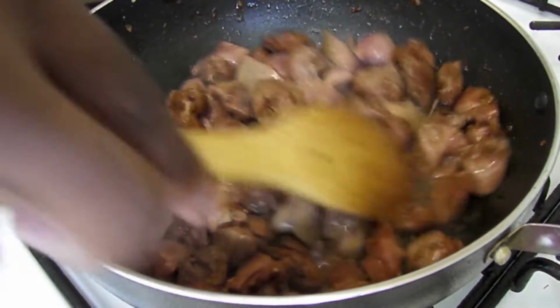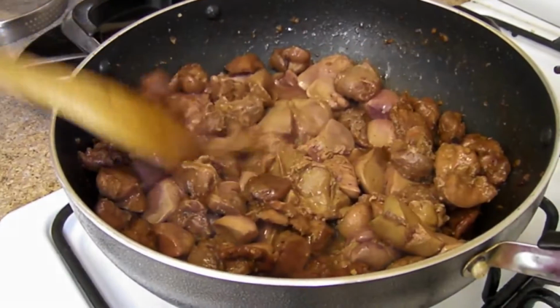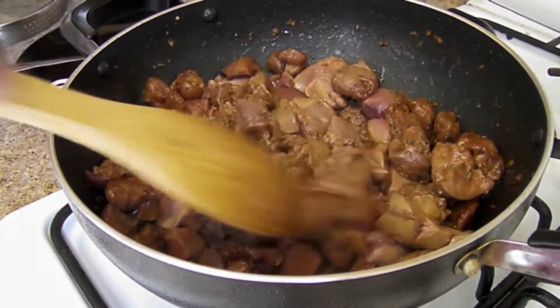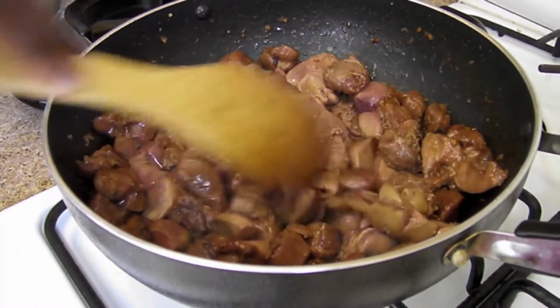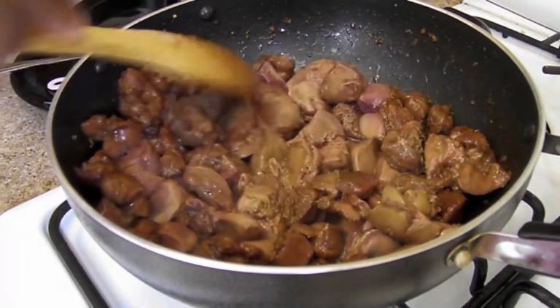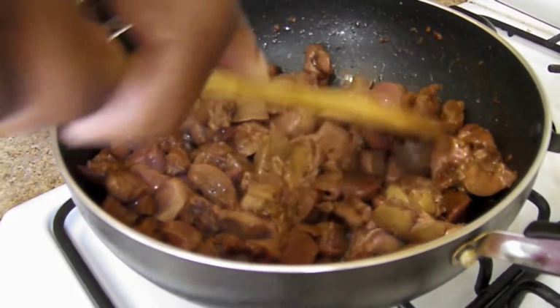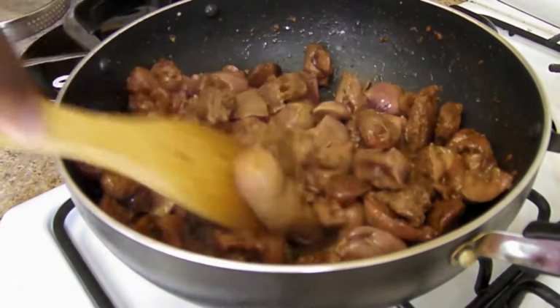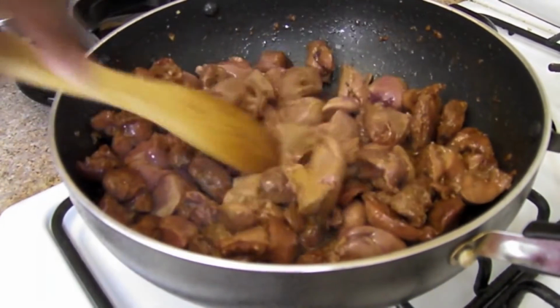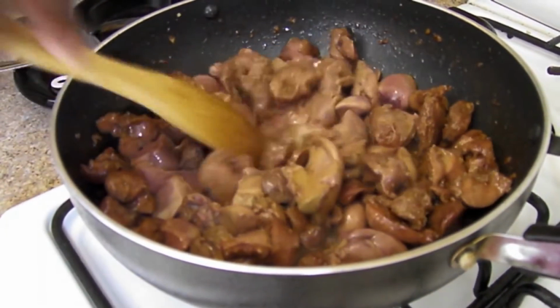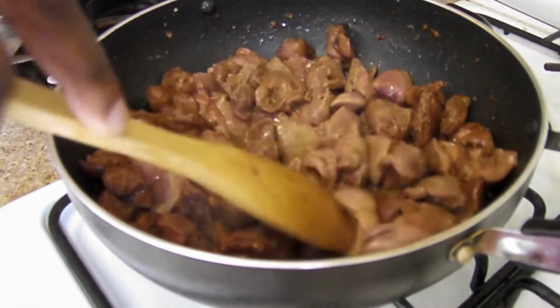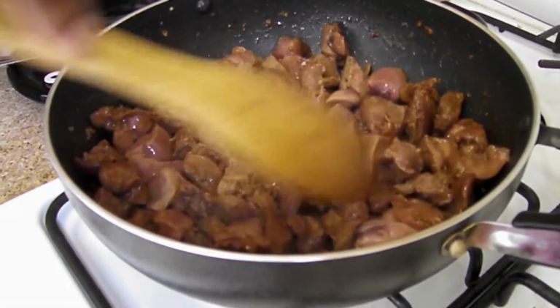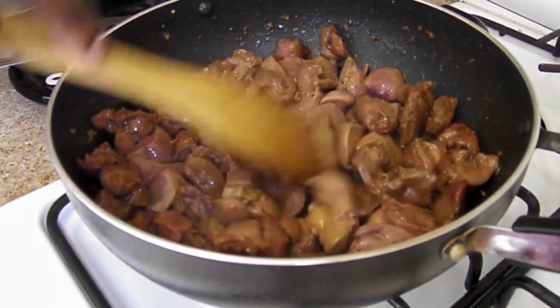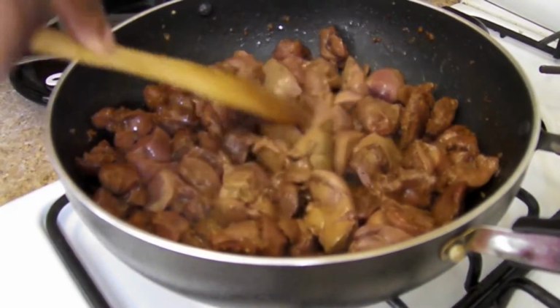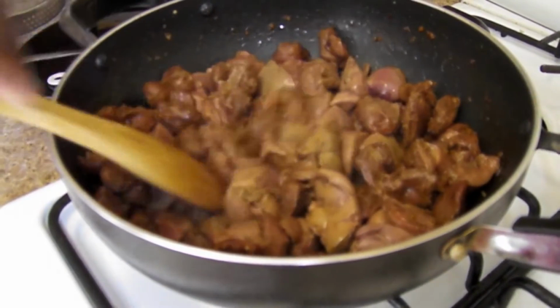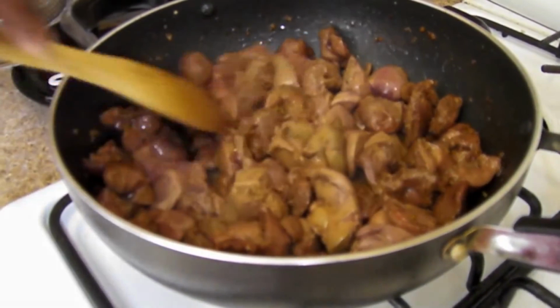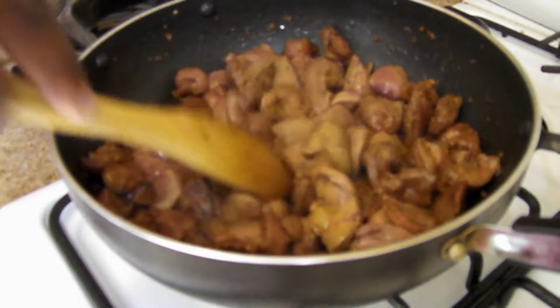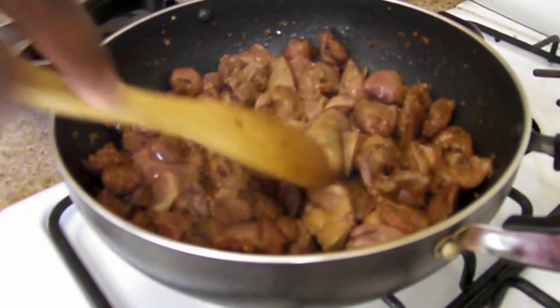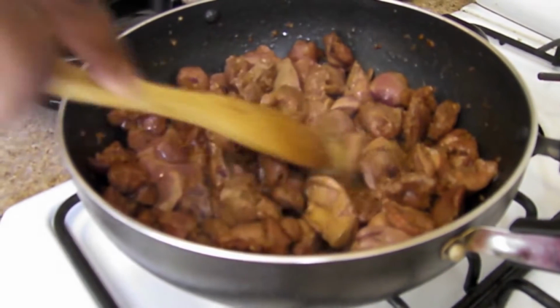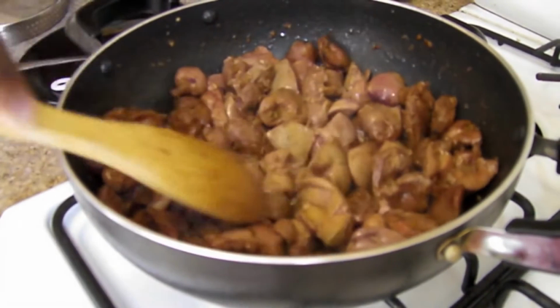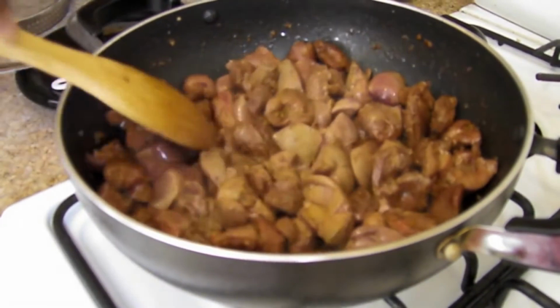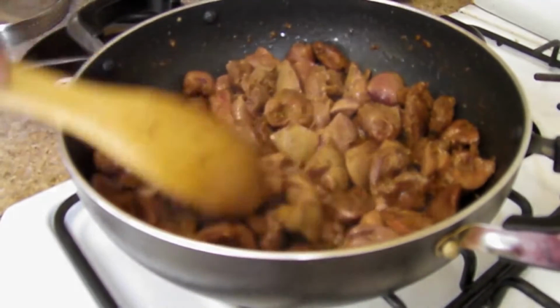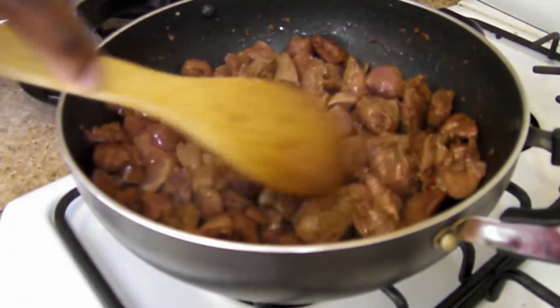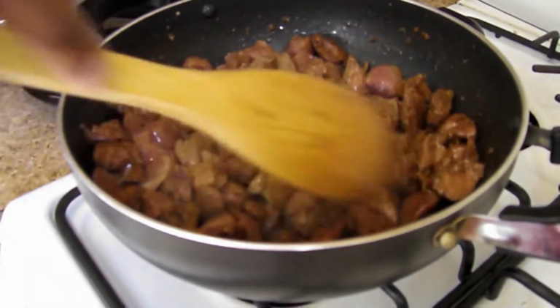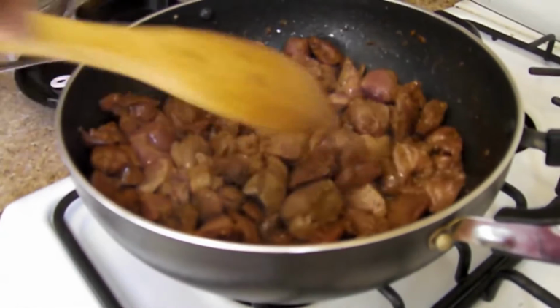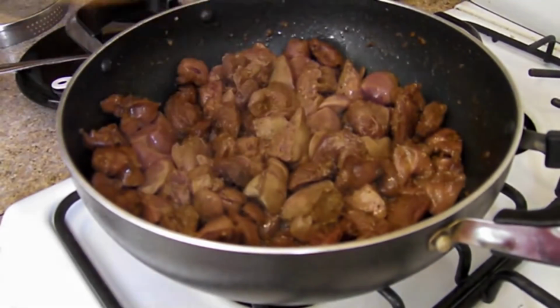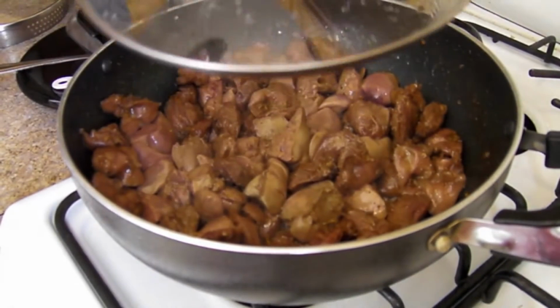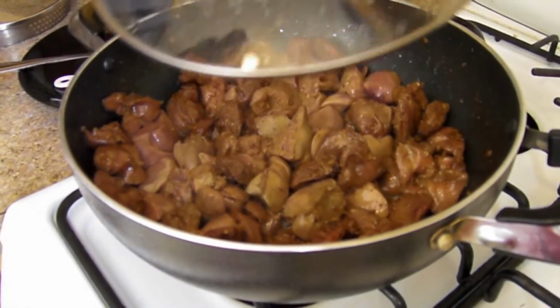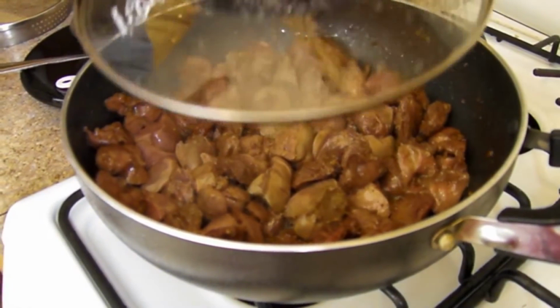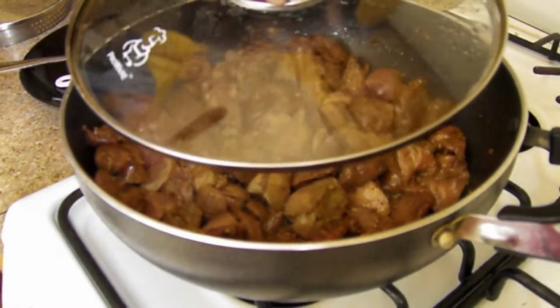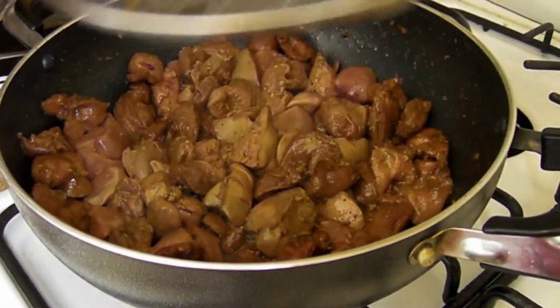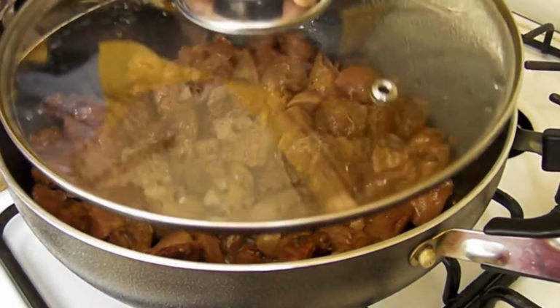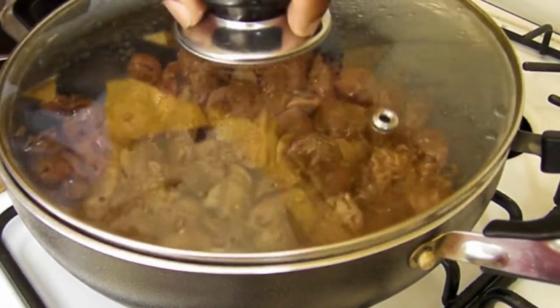We're going to cook this nice and slow — we don't want to cook it too fast or too high. Keep it on low to medium for seven to ten minutes. Let's cover it.